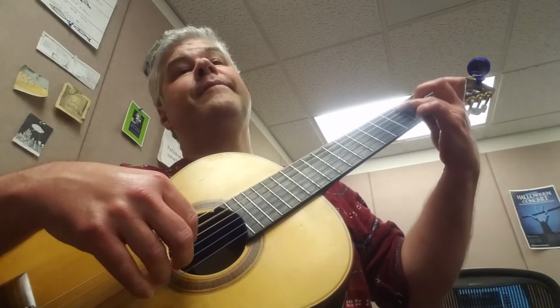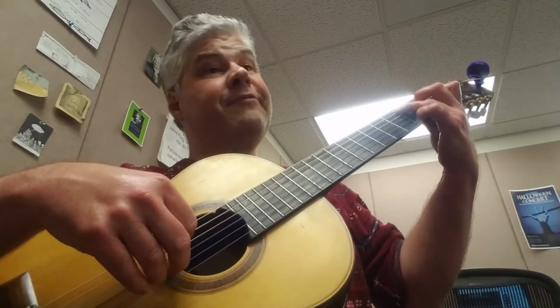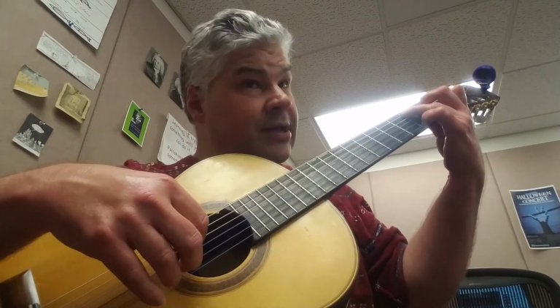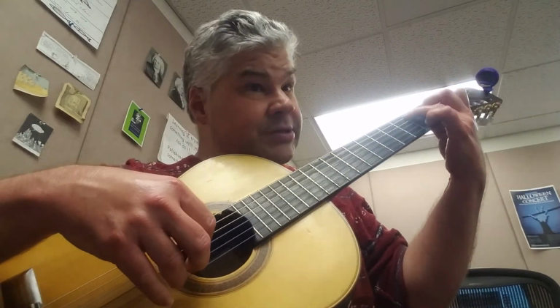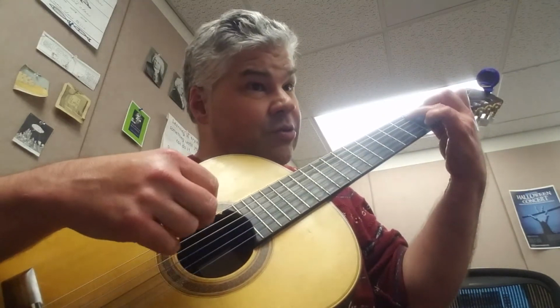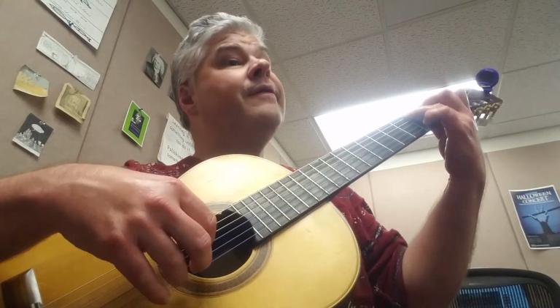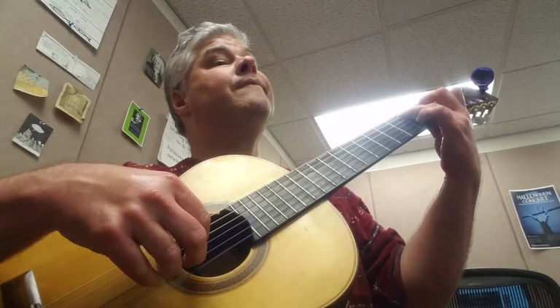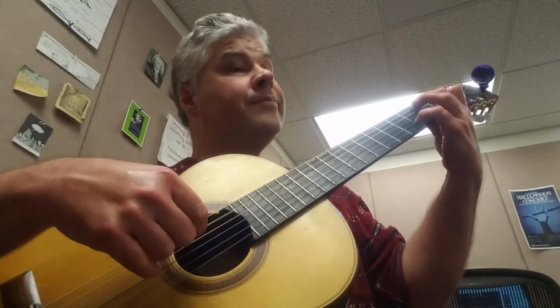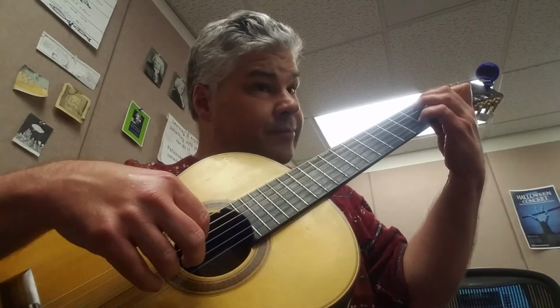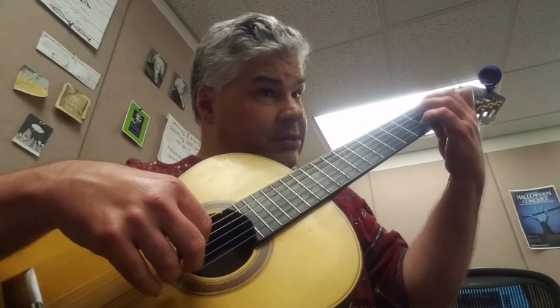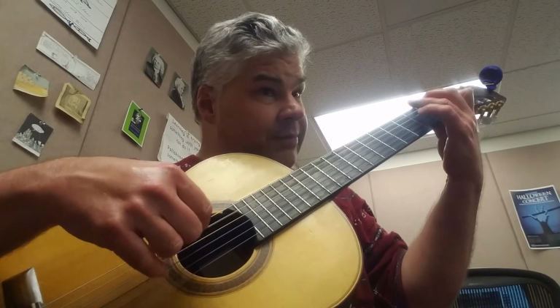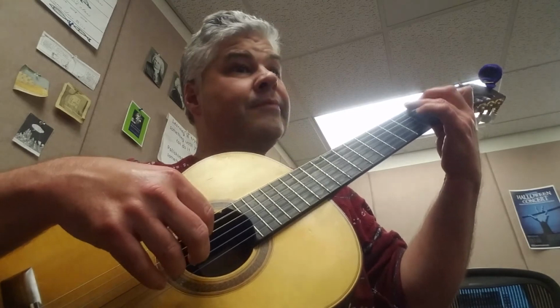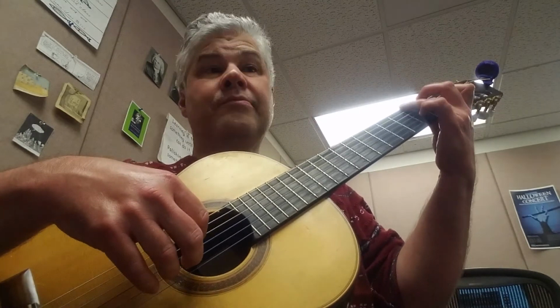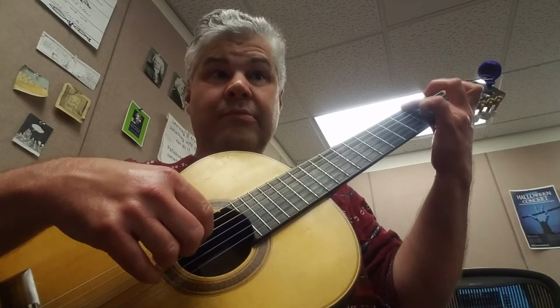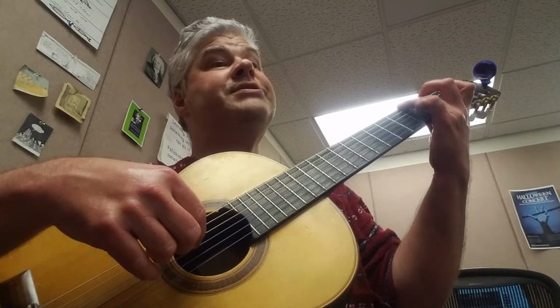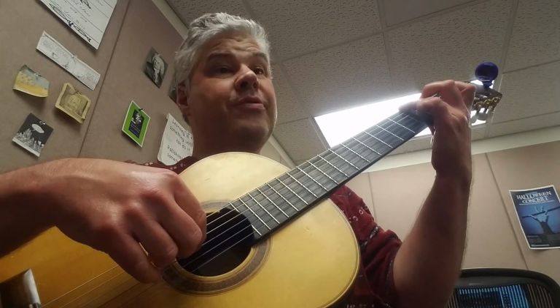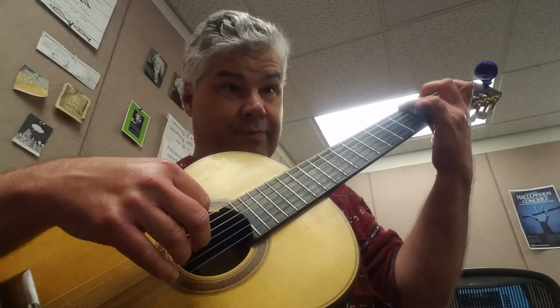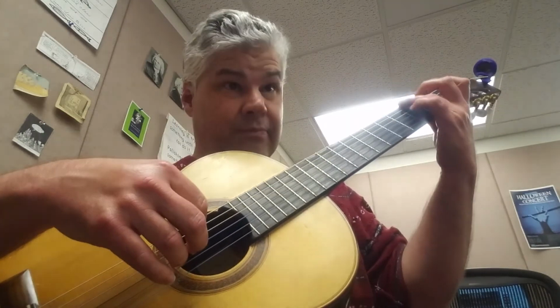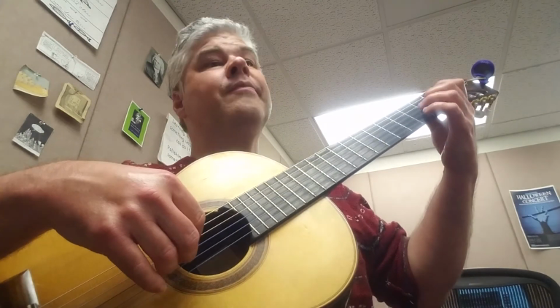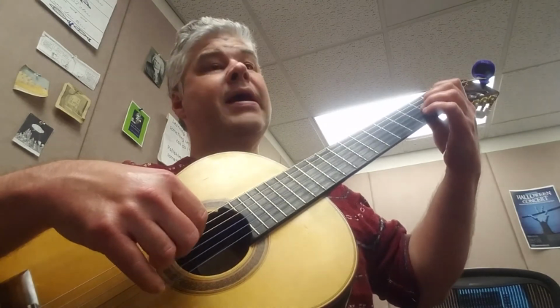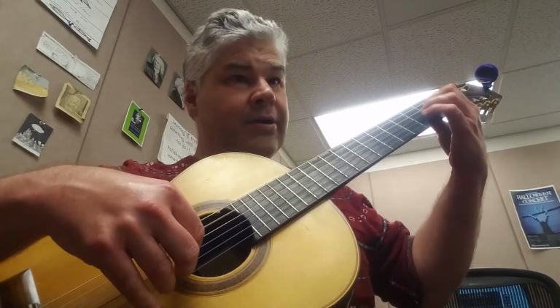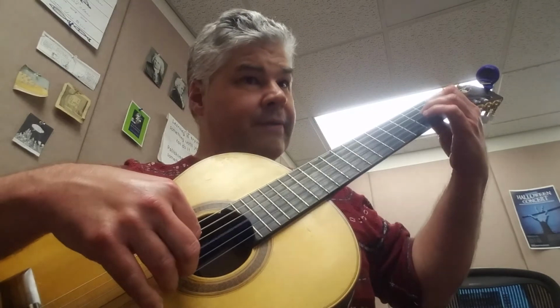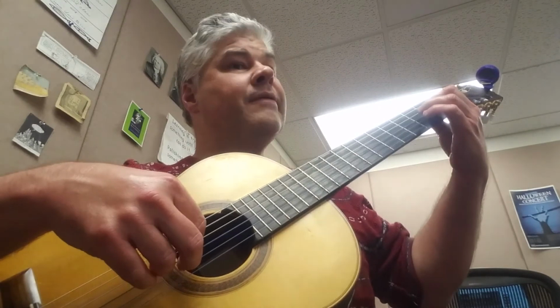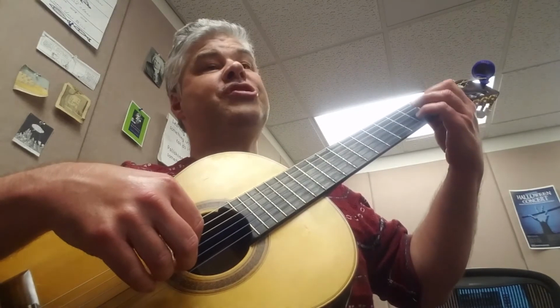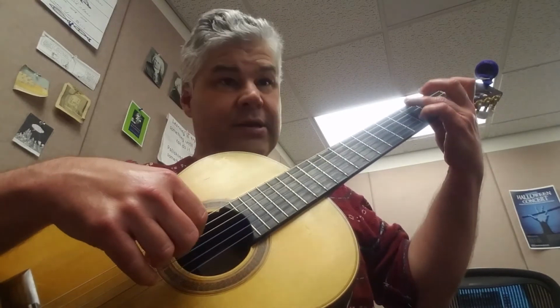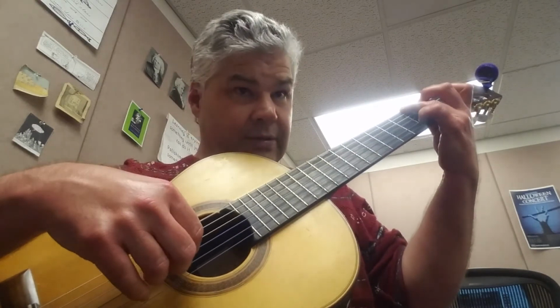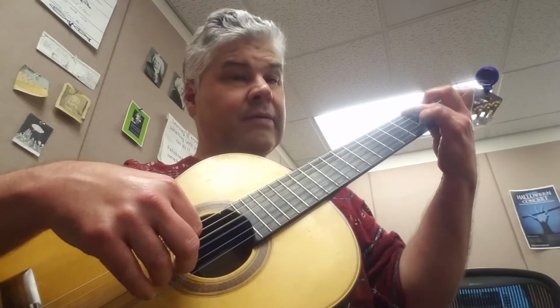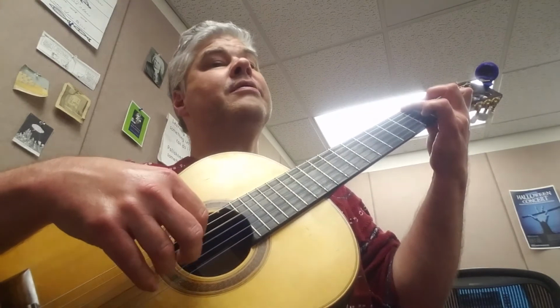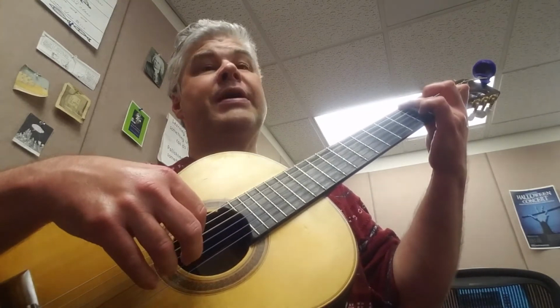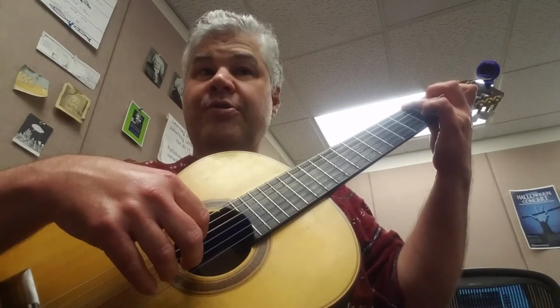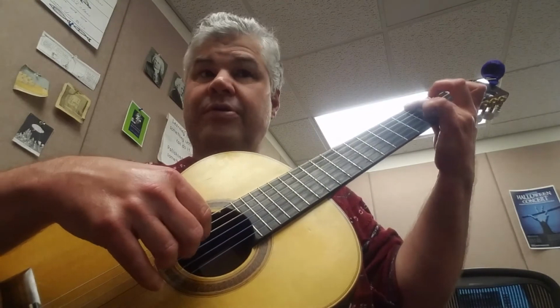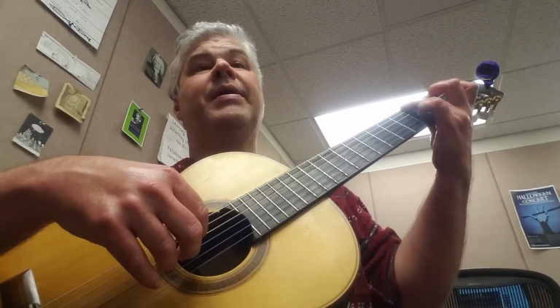Guide finger down to the C chord. Walk down. Grace note — grace note — A minor. Grace note, grace note on the melody.